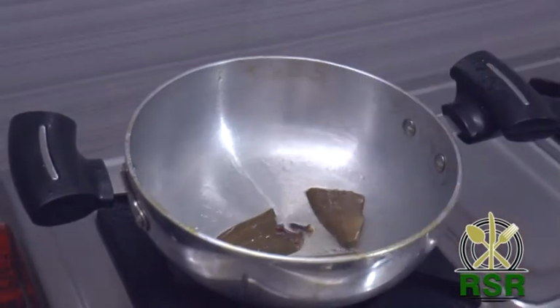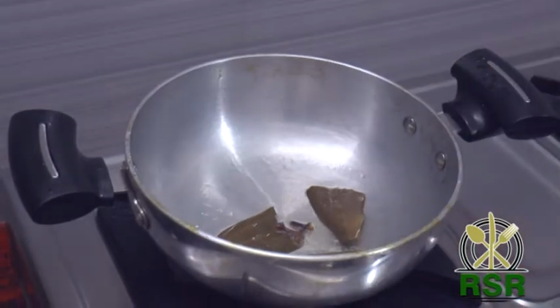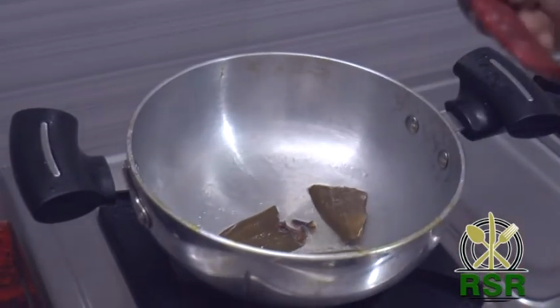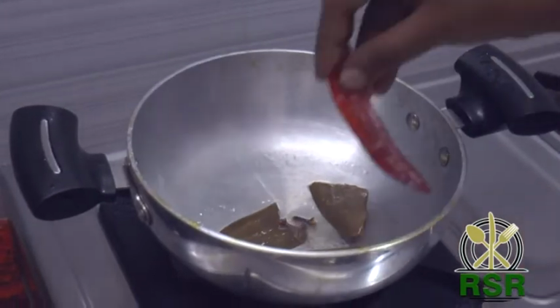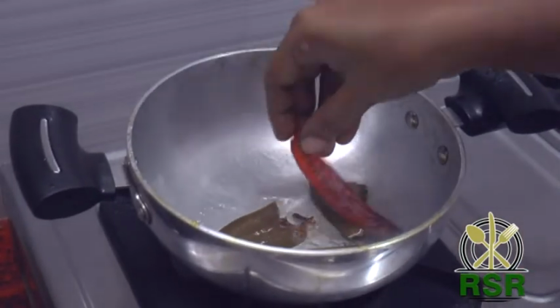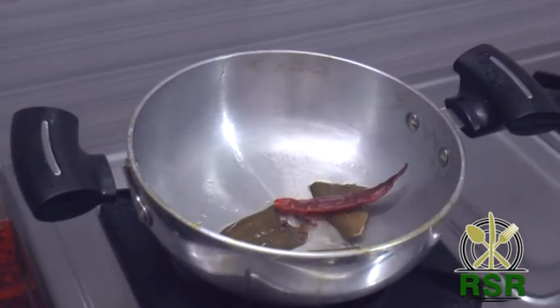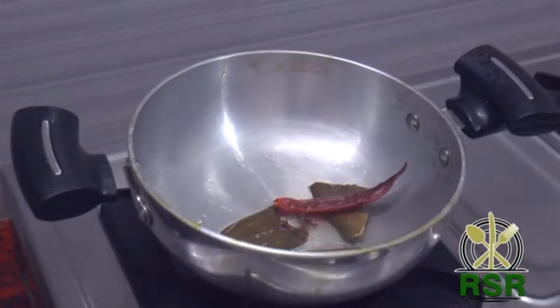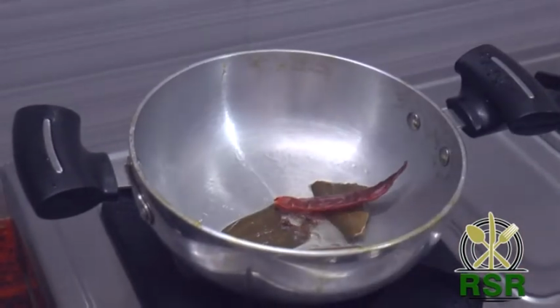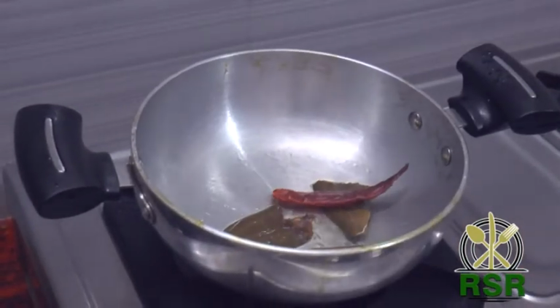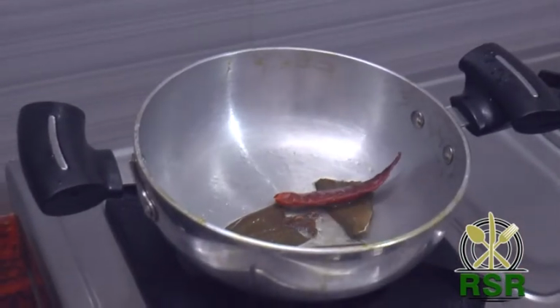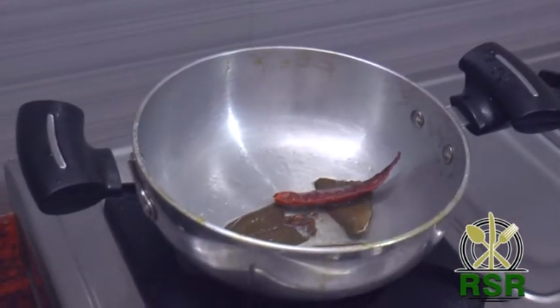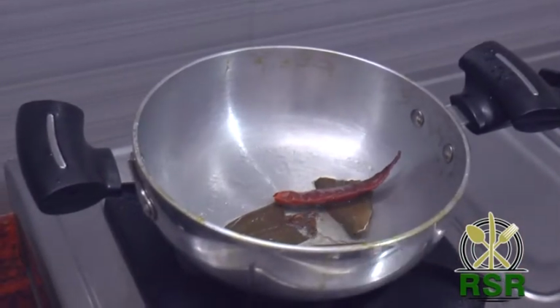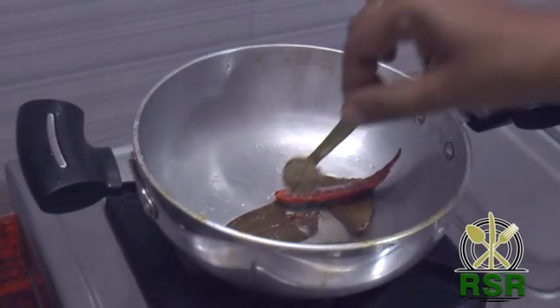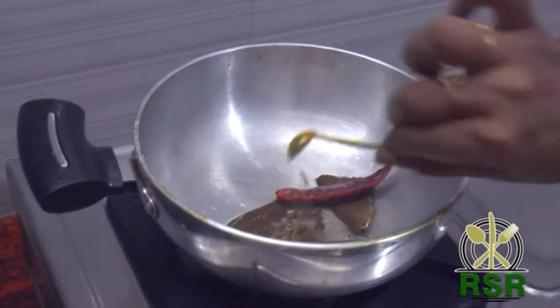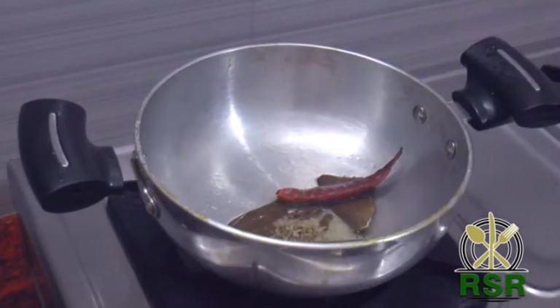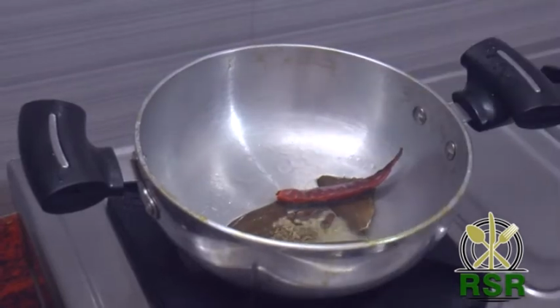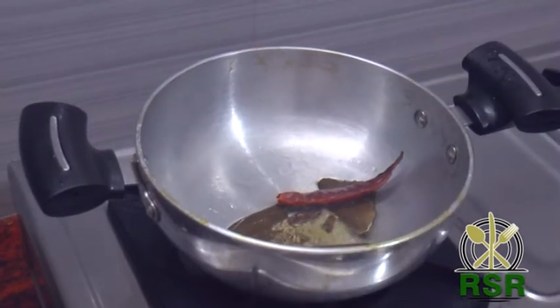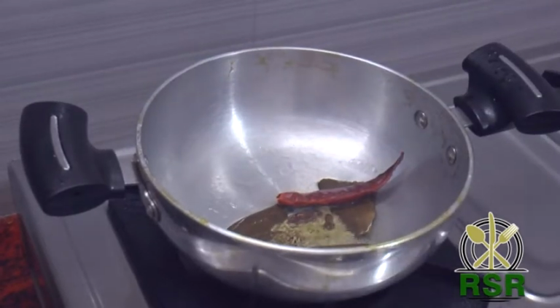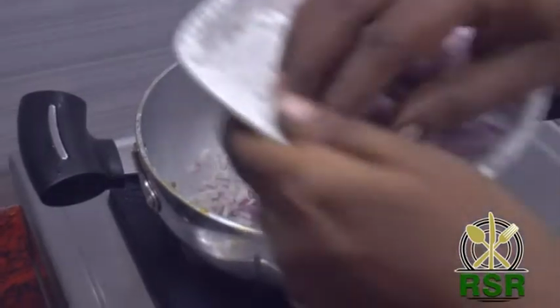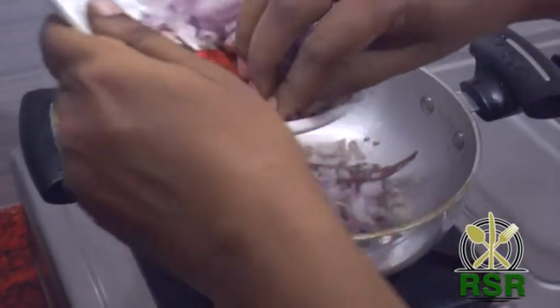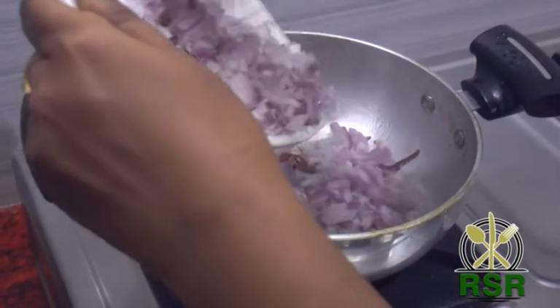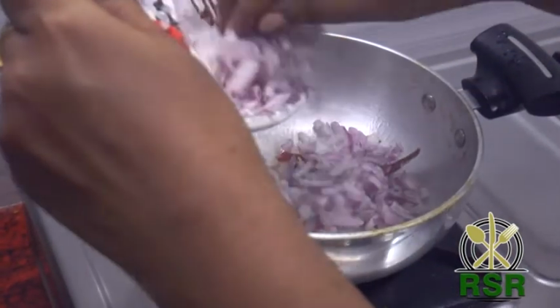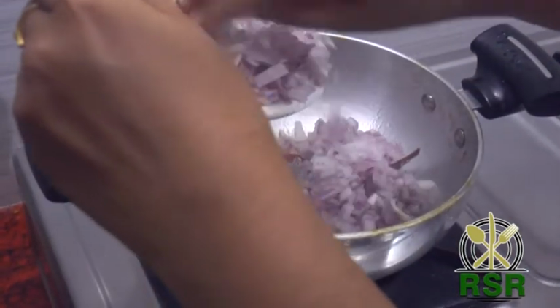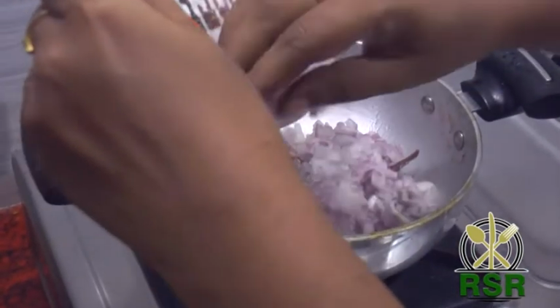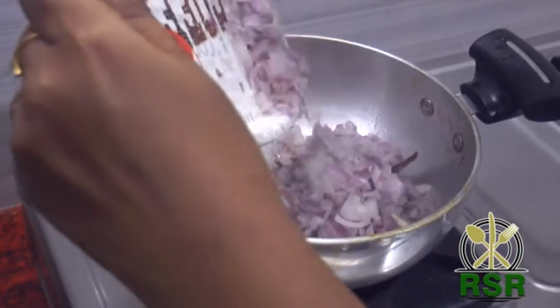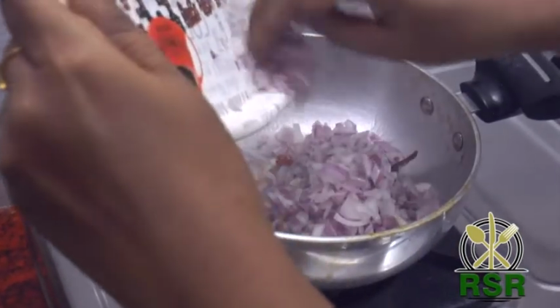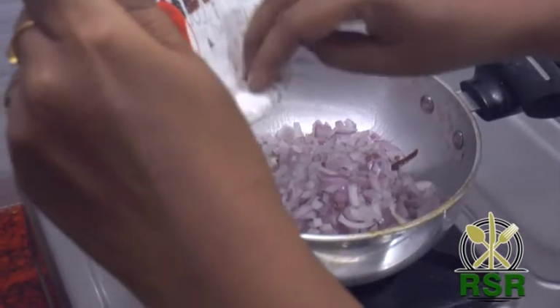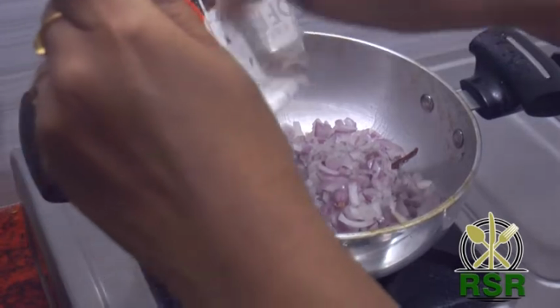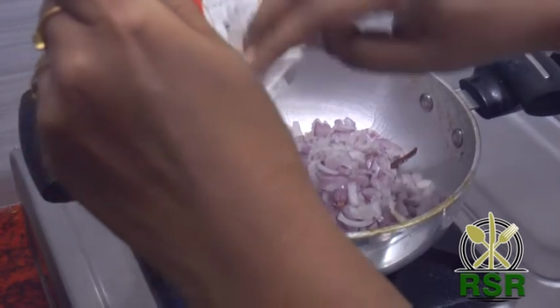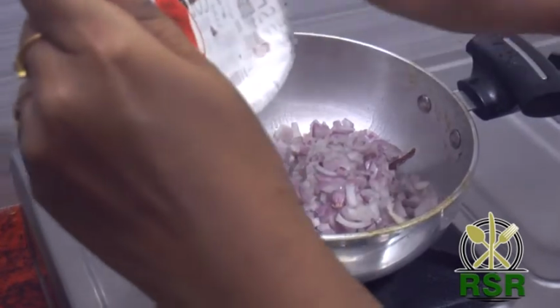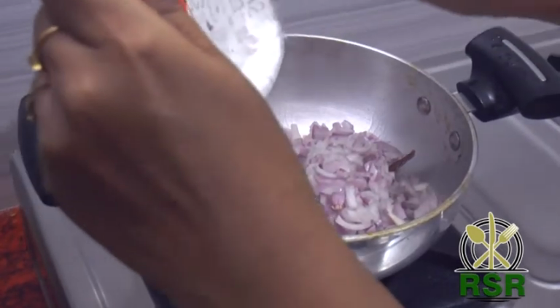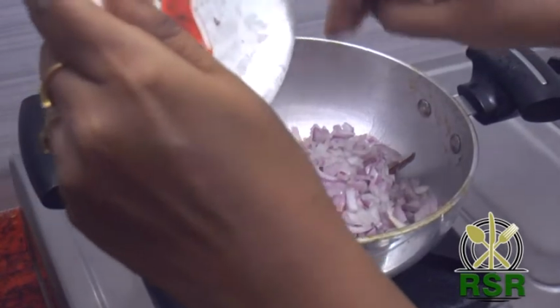Add 1 cup of water. Play a big bowl, cut half a wide bowl, and add.